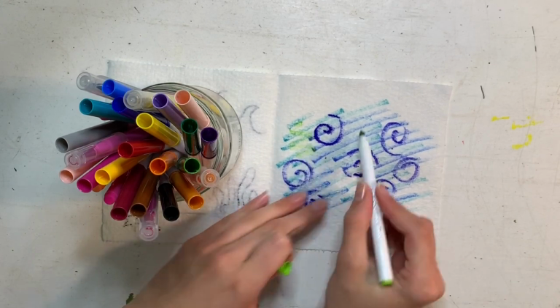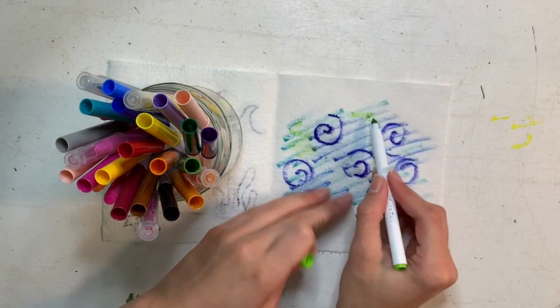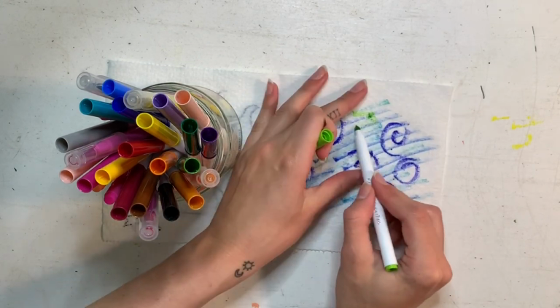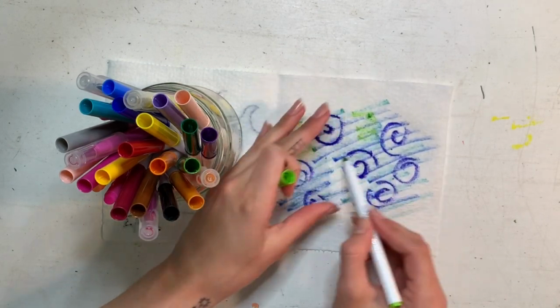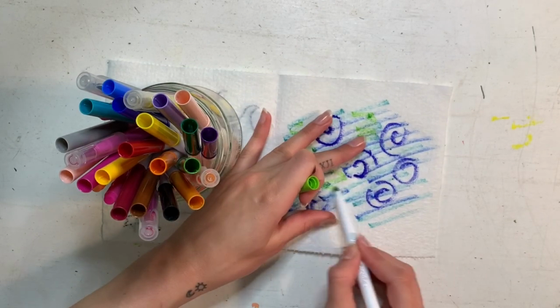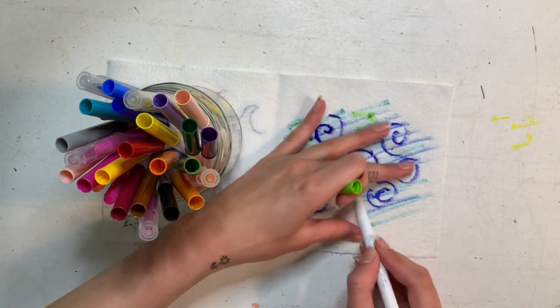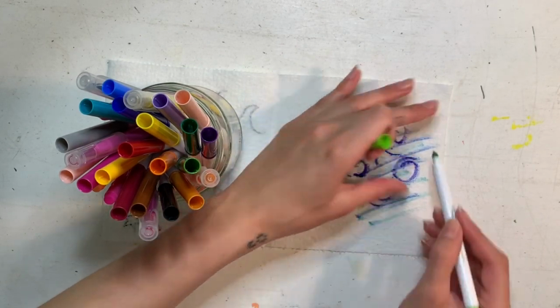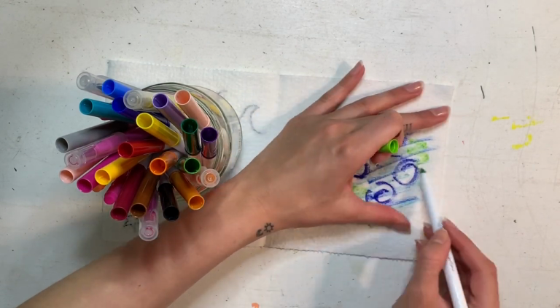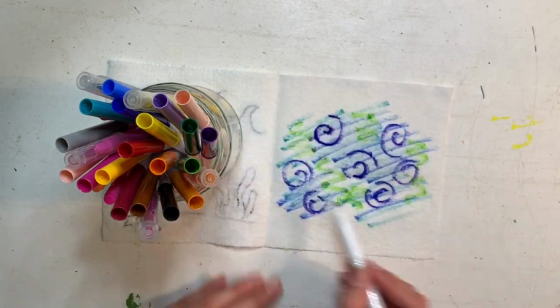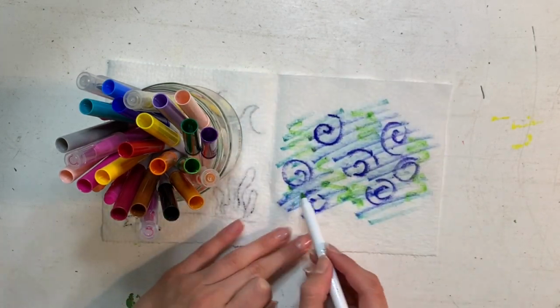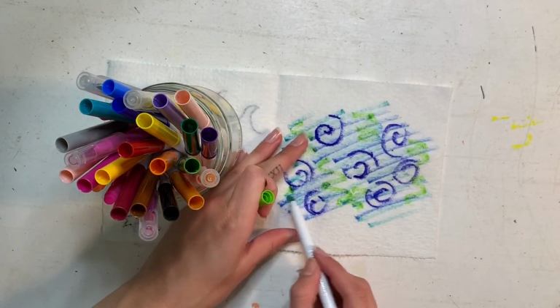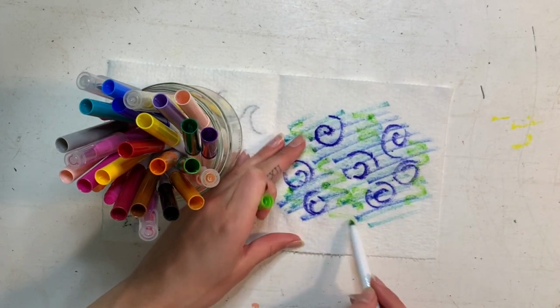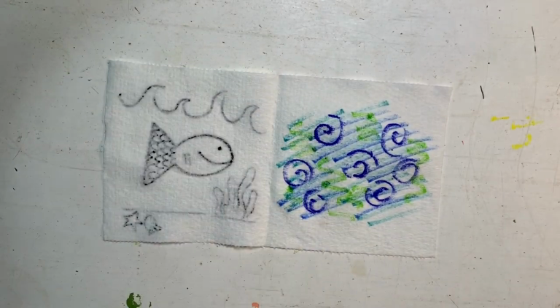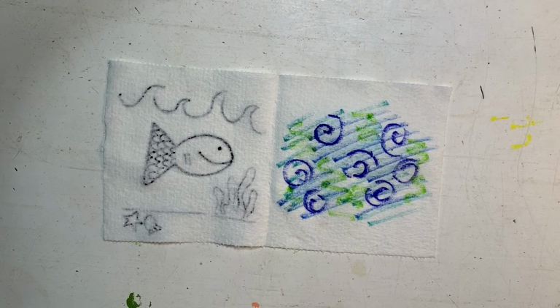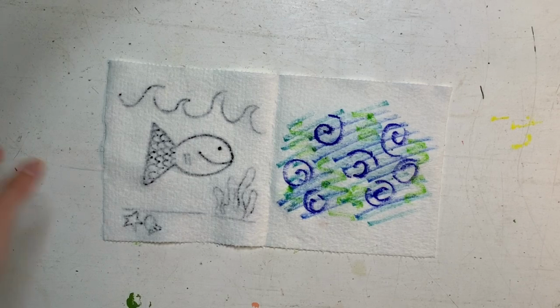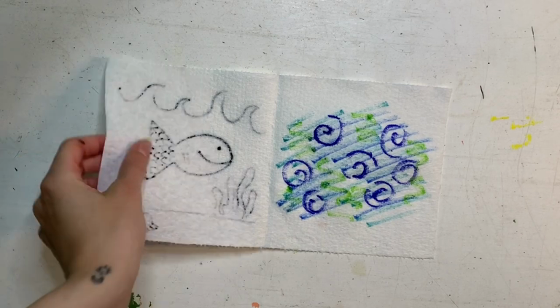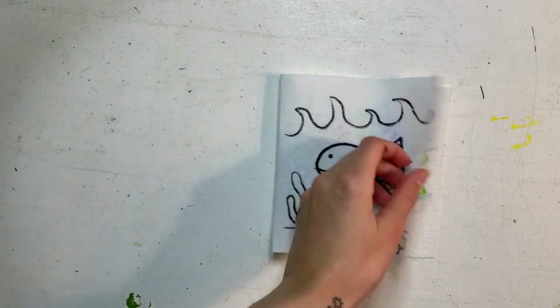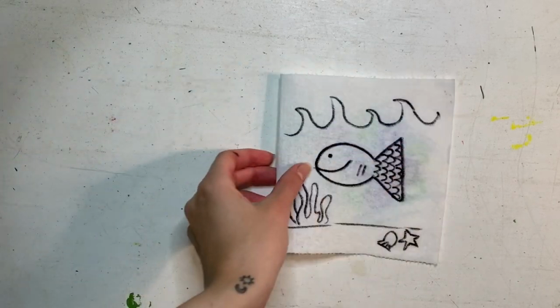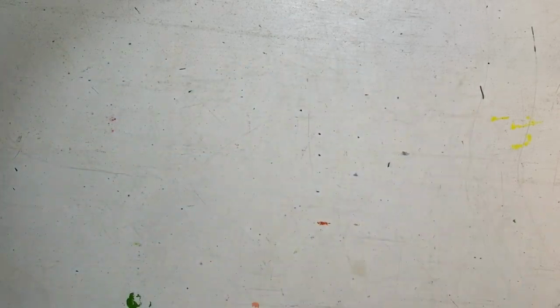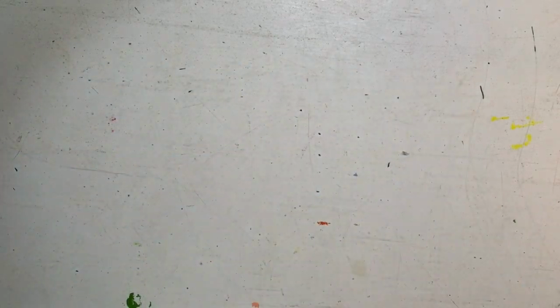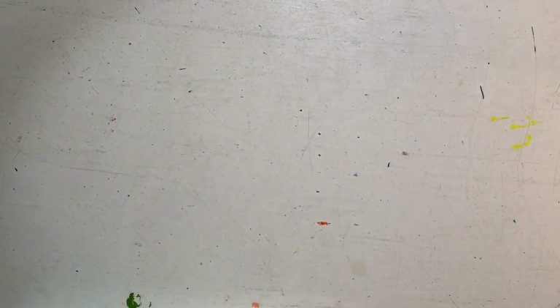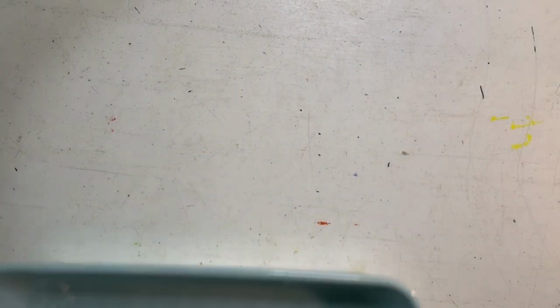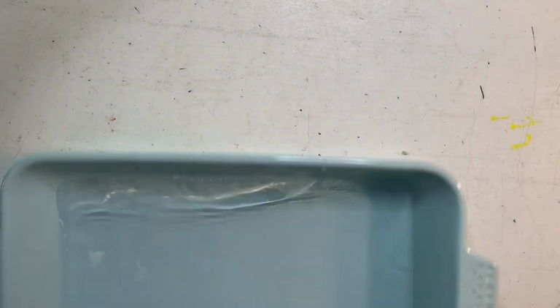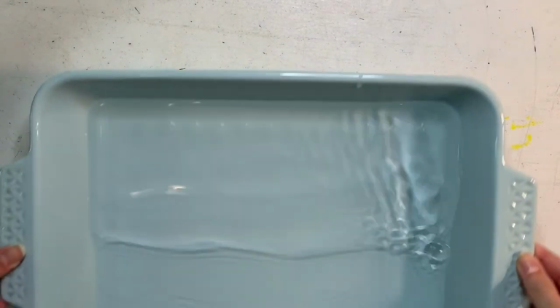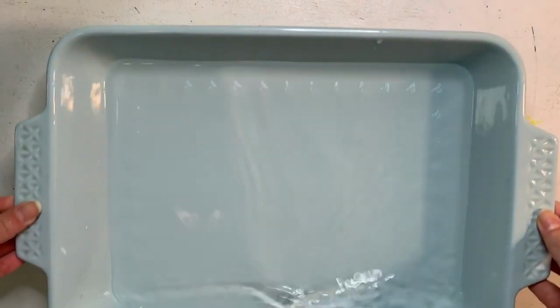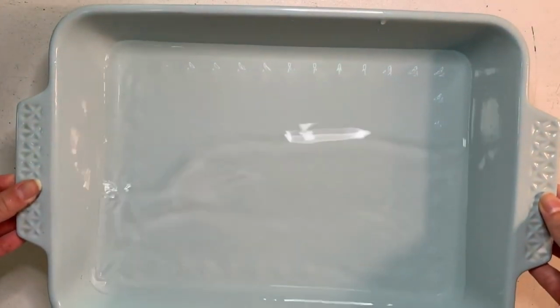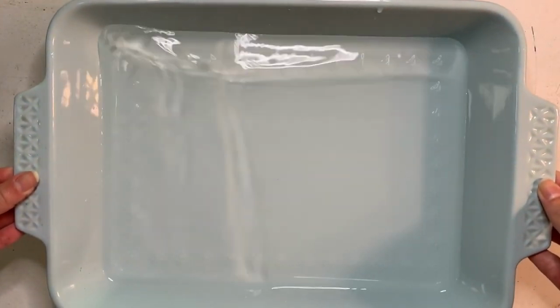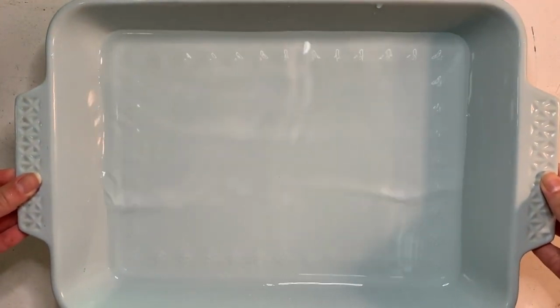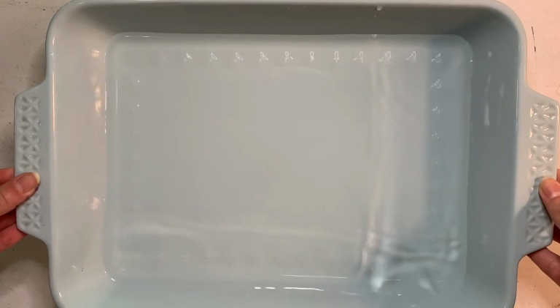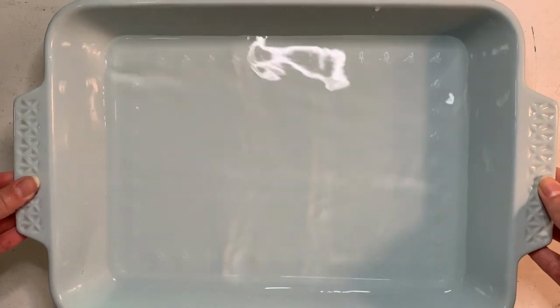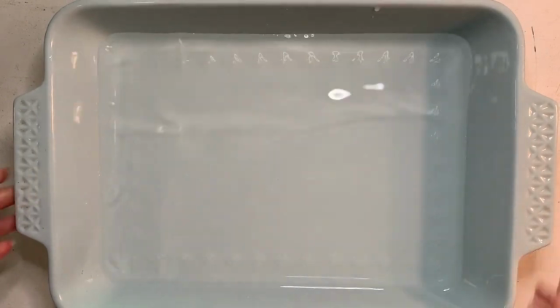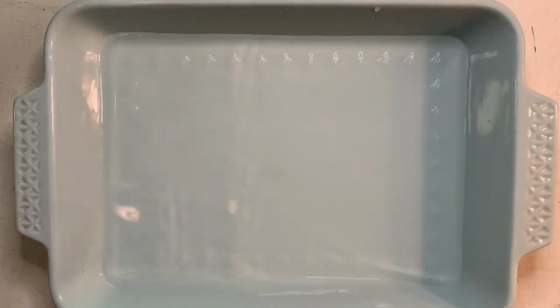I'm just making mine look like ocean colors. Make sure that you're only coloring on one half of the inside of your paper towel, just like I did. Get your dish ready with a little bit of water — just enough to put your paper towel in.